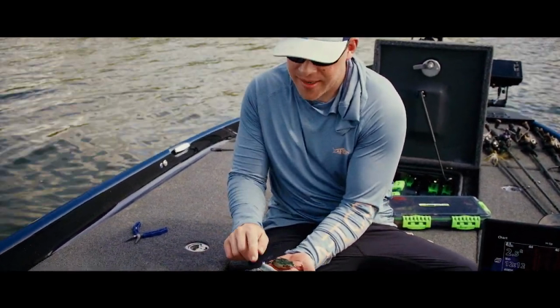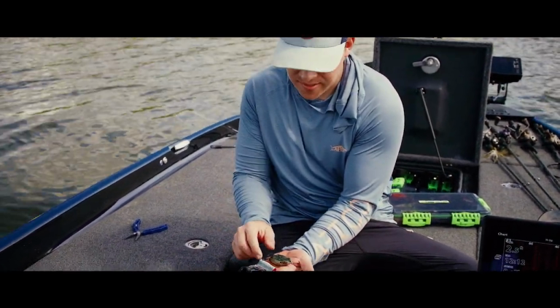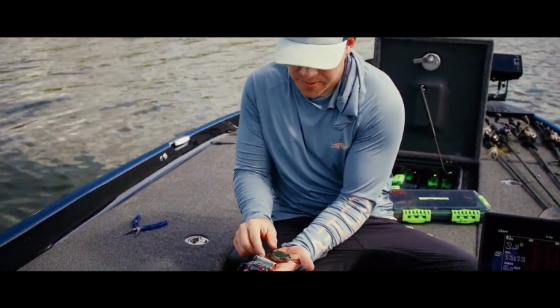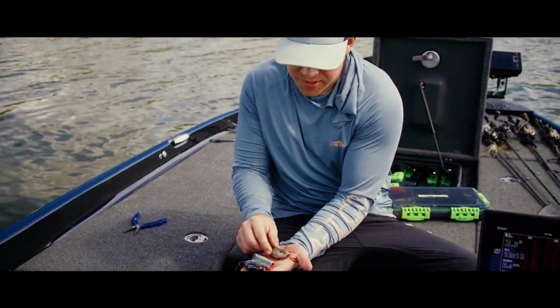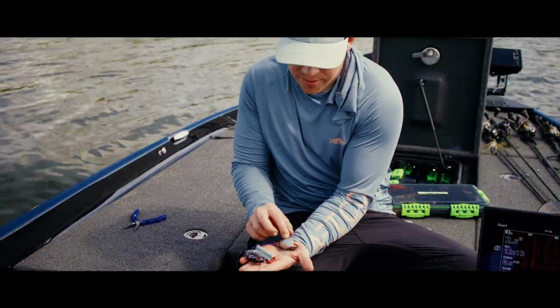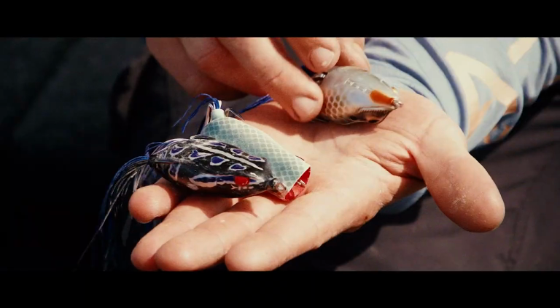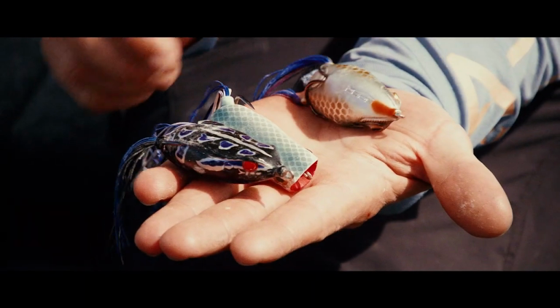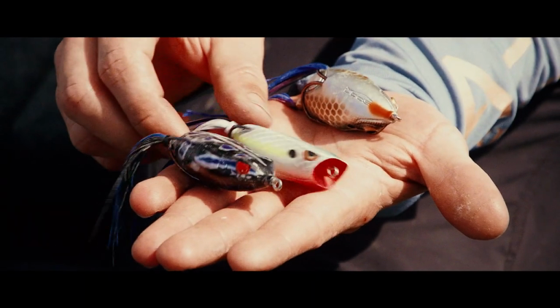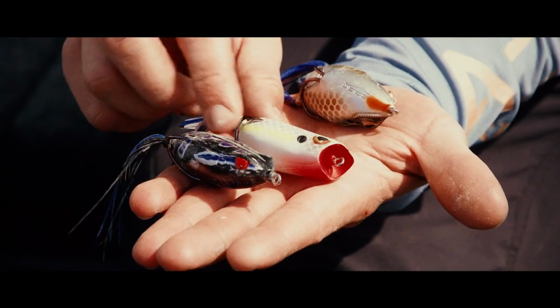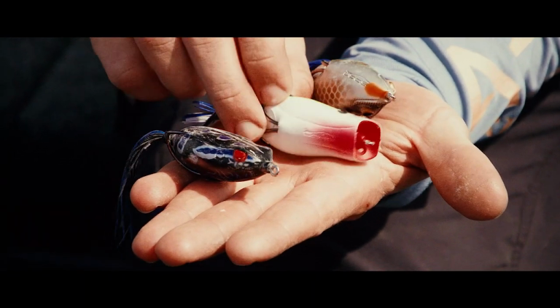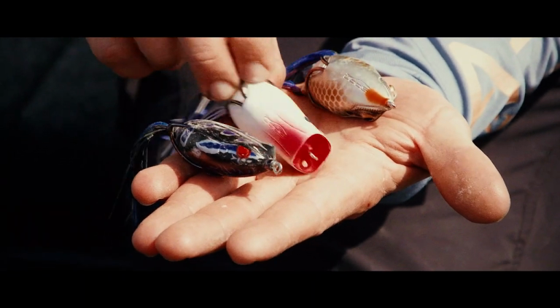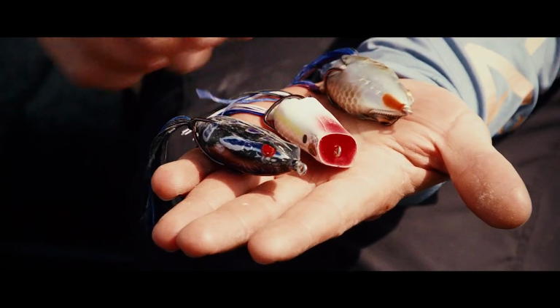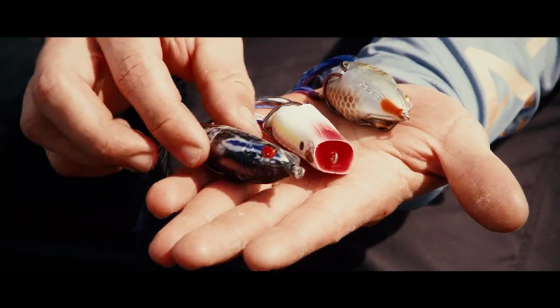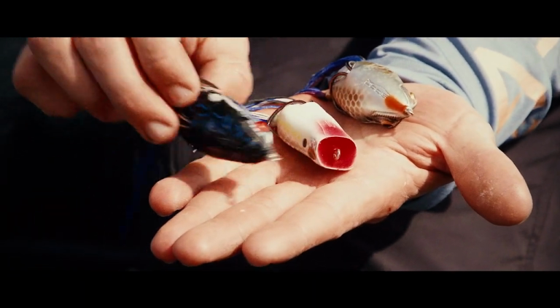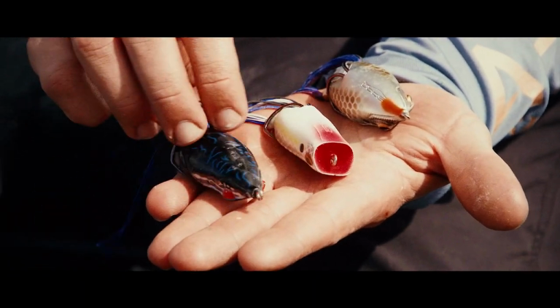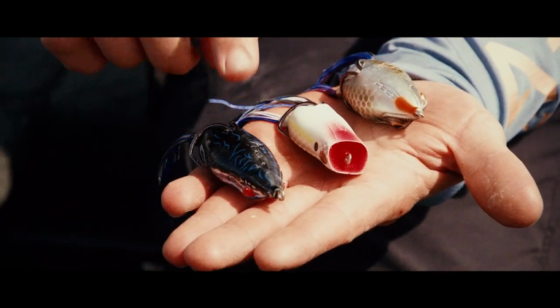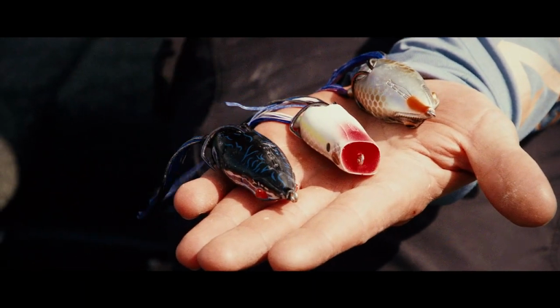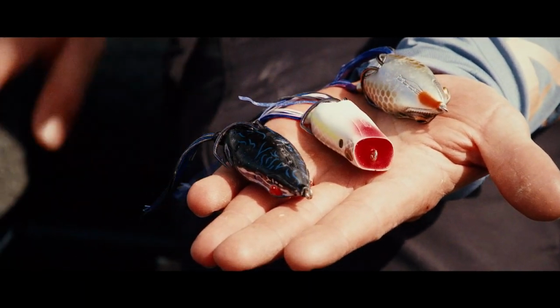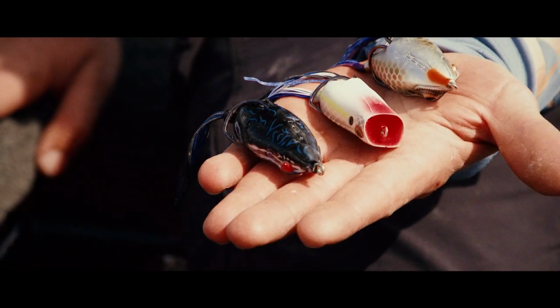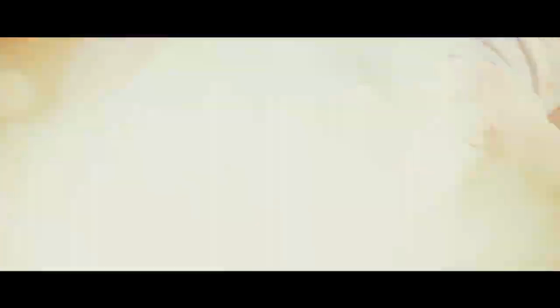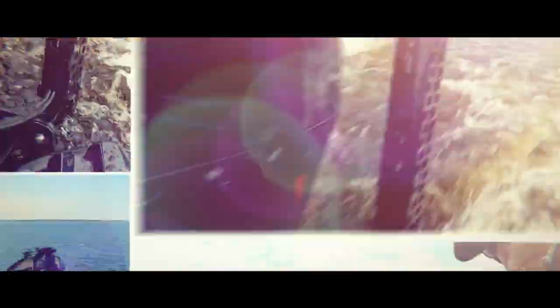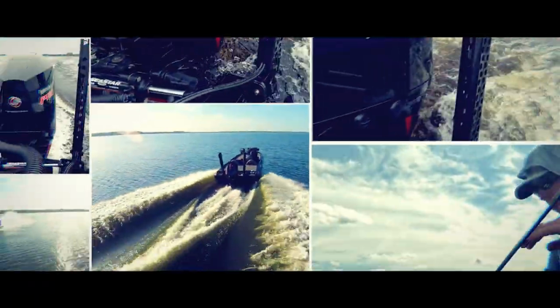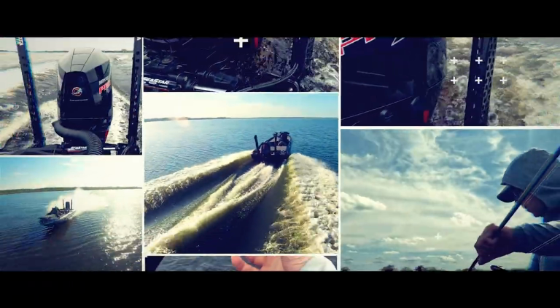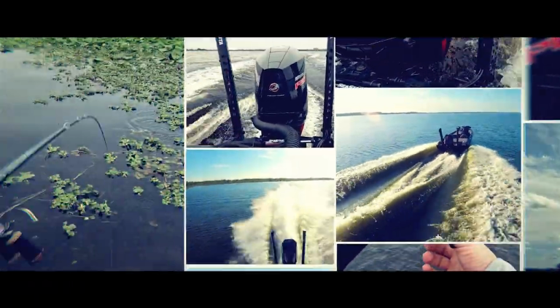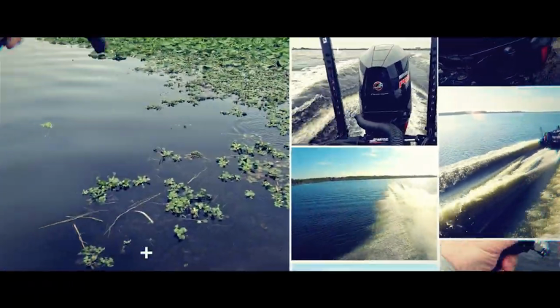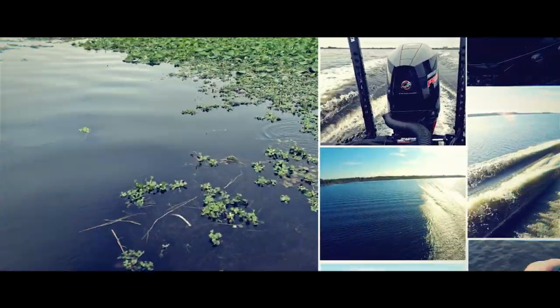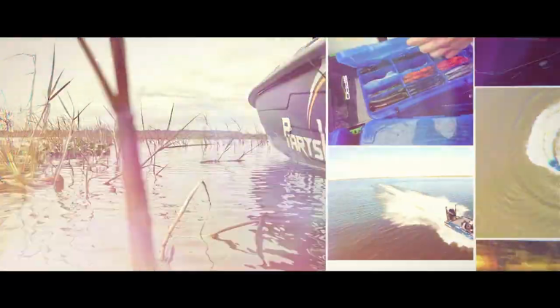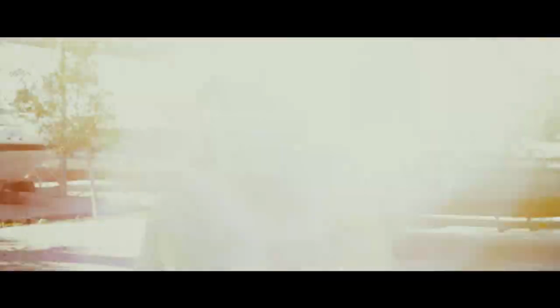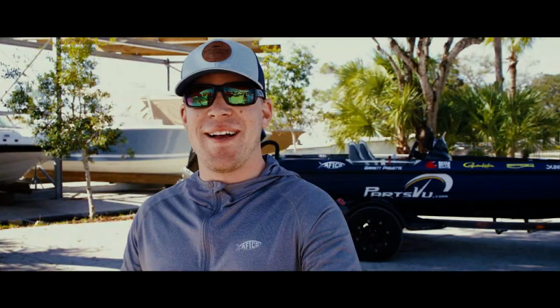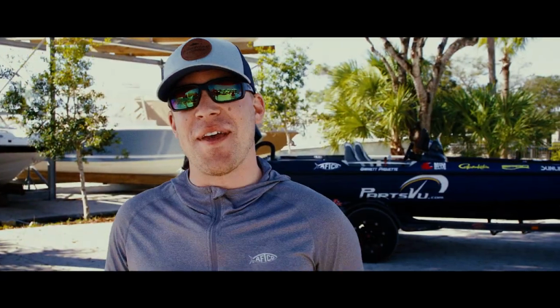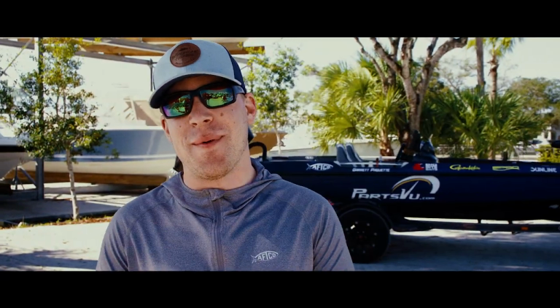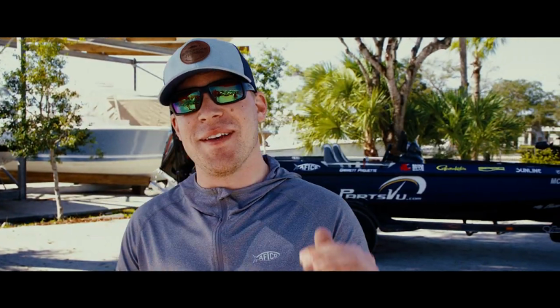When using a topwater frog, don't necessarily look at the back when choosing your color — think about what you see on the belly. The fish are going to be underneath it, so the belly is actually the color they're going to see.